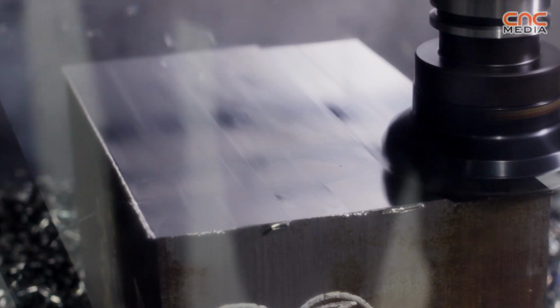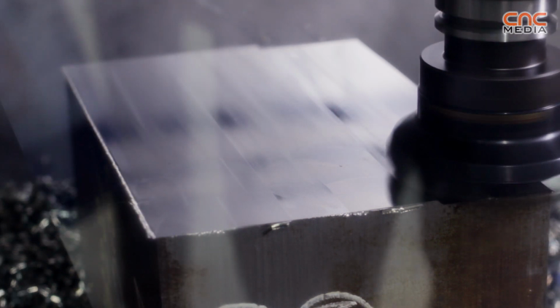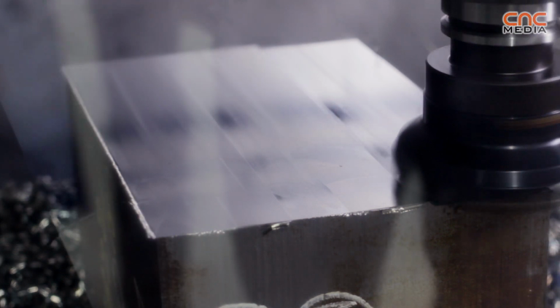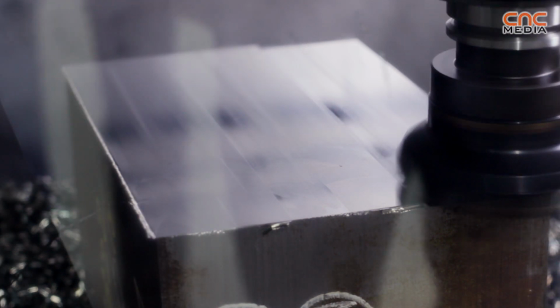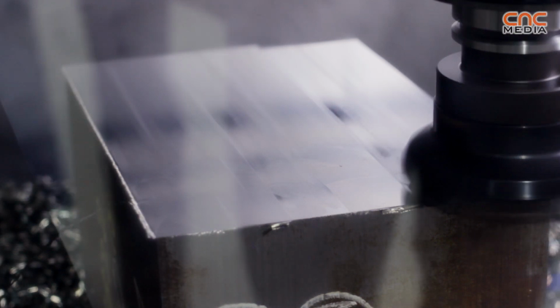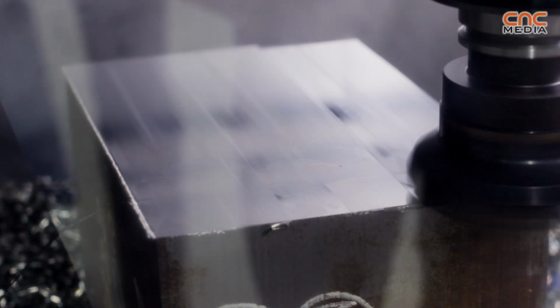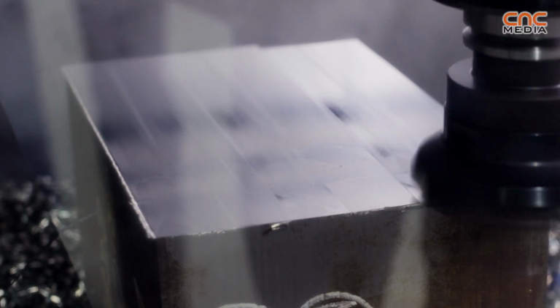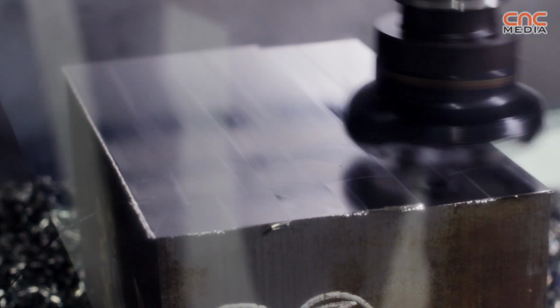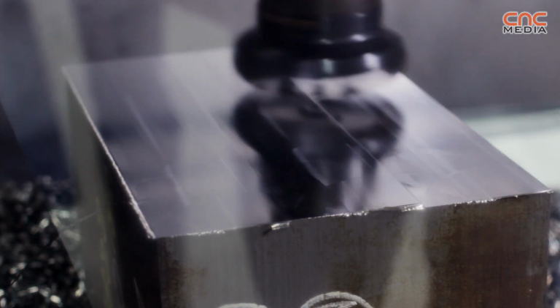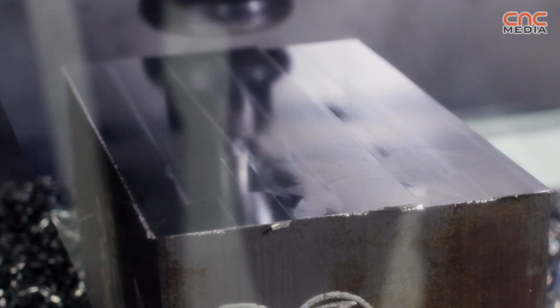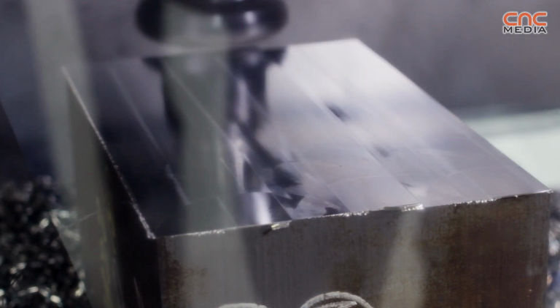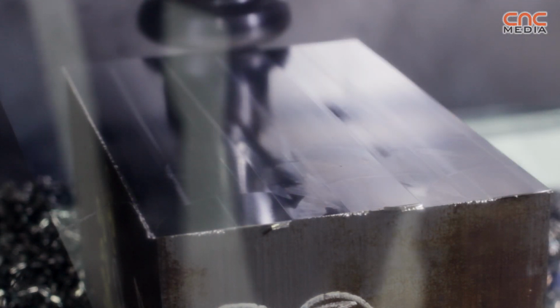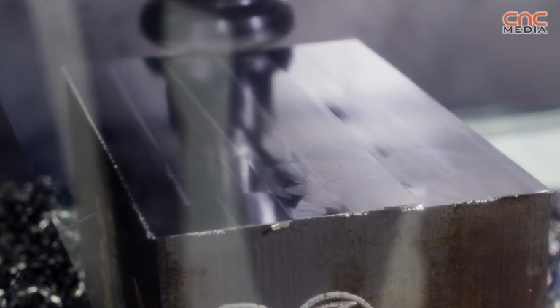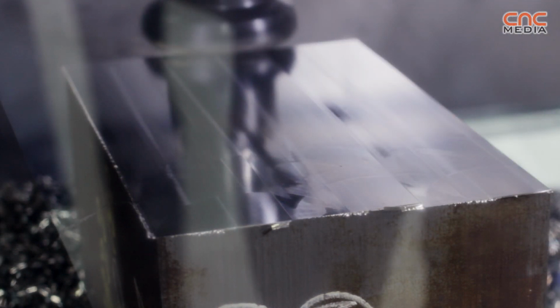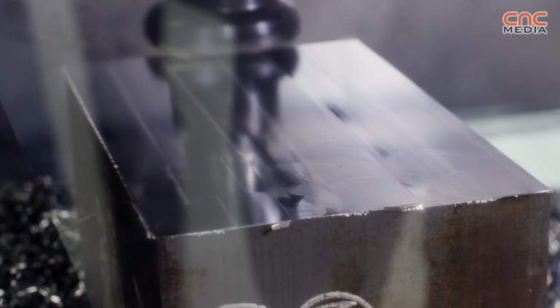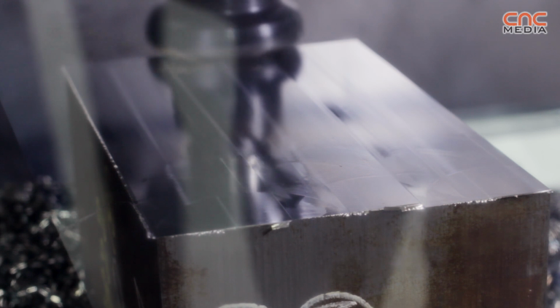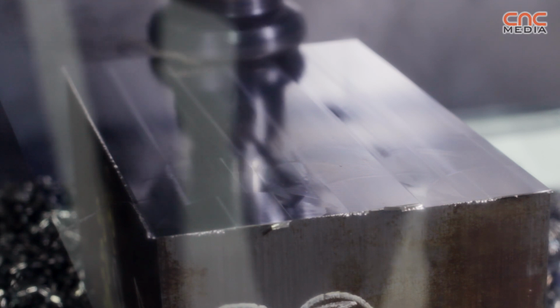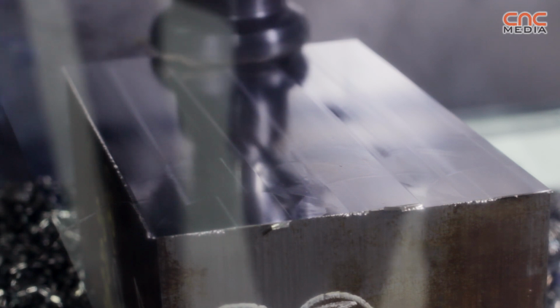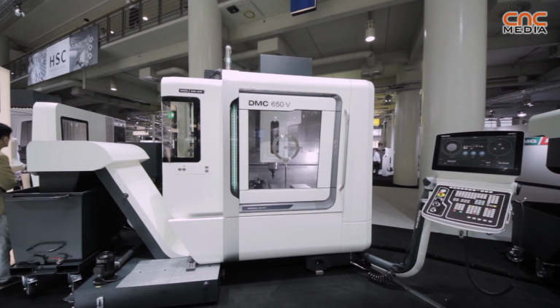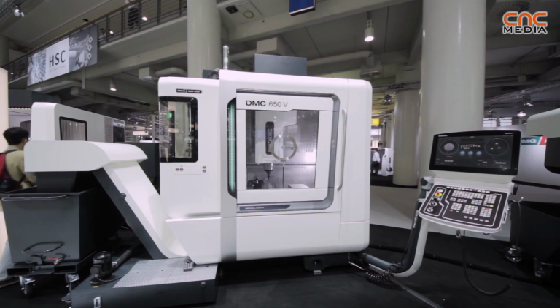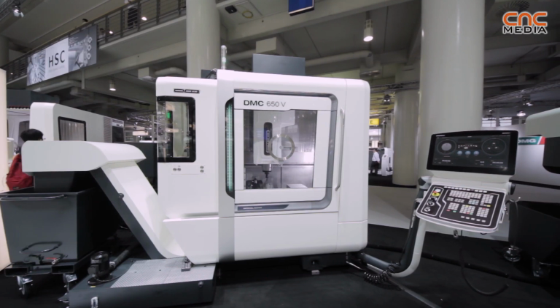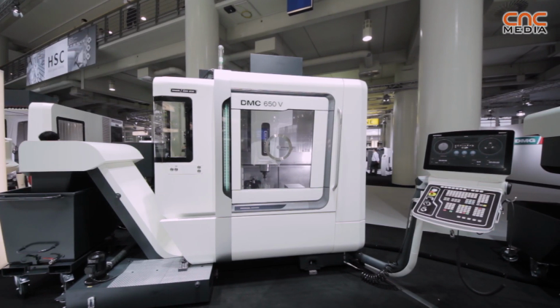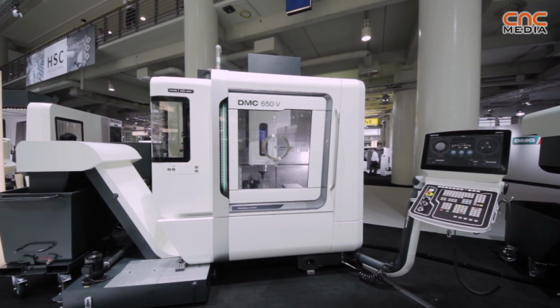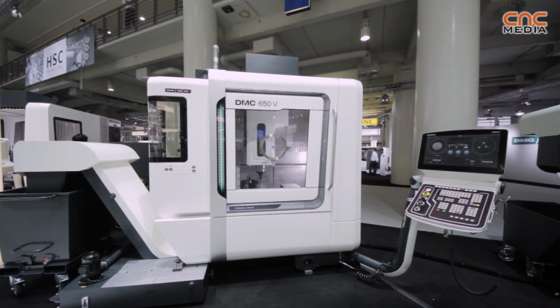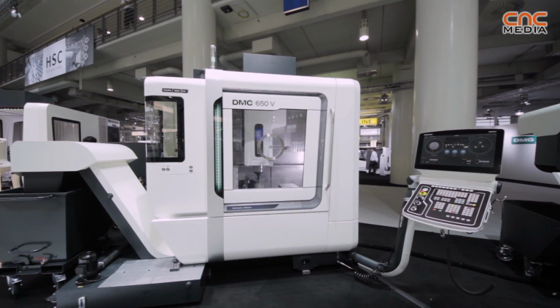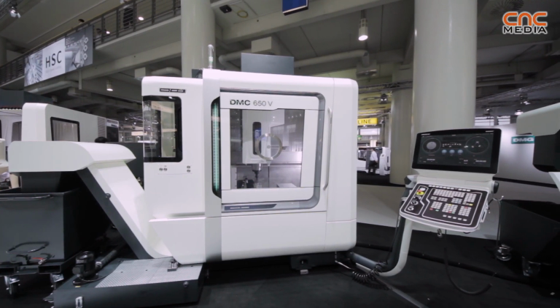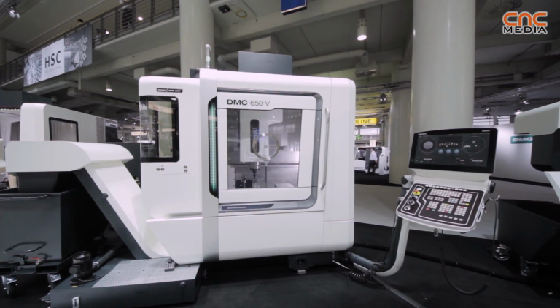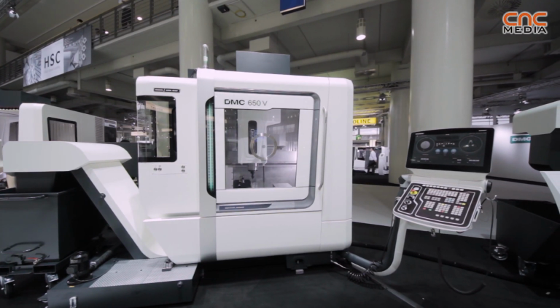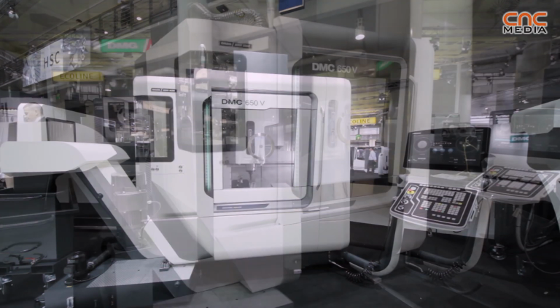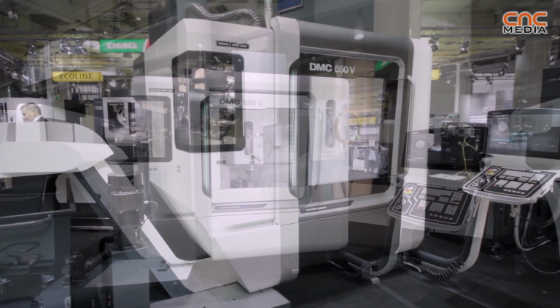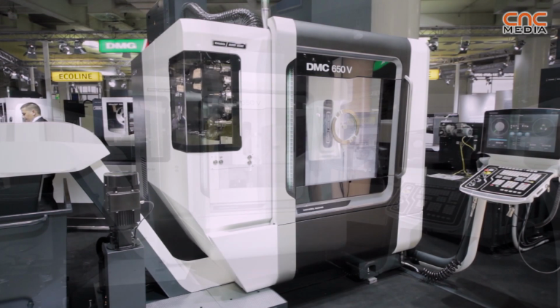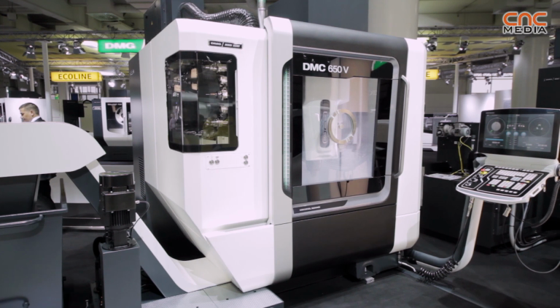You can use this machine in general engineering — it's a high-performance machine. It's quite a new design. You can have this machine in a white design and also in a black design.